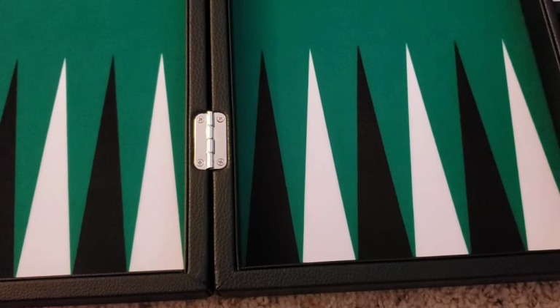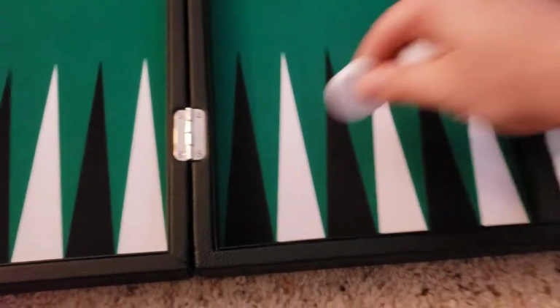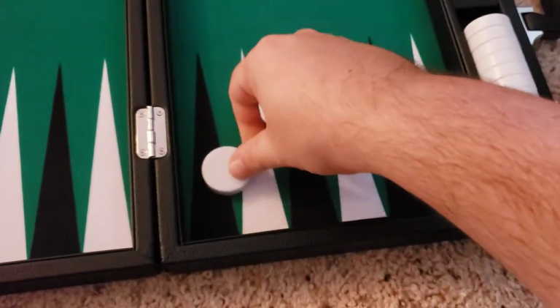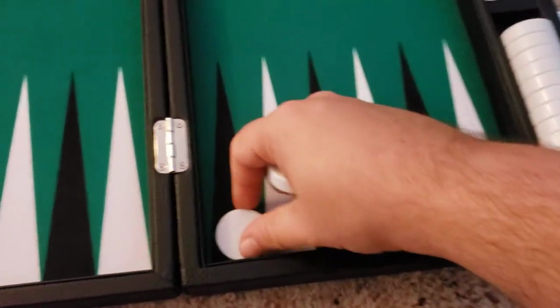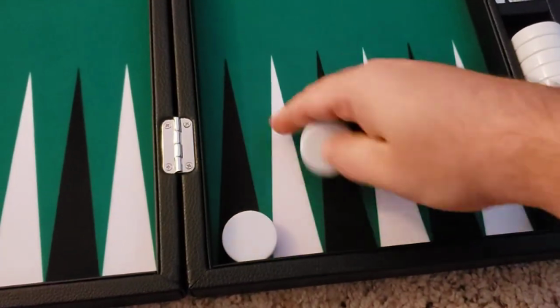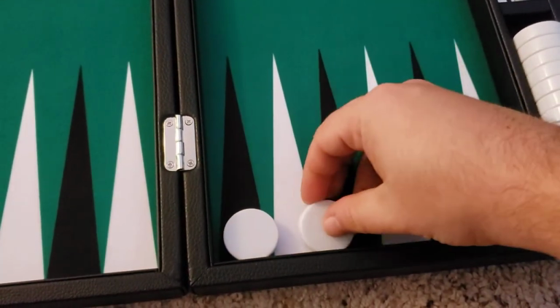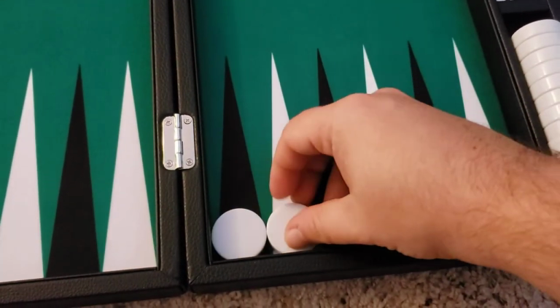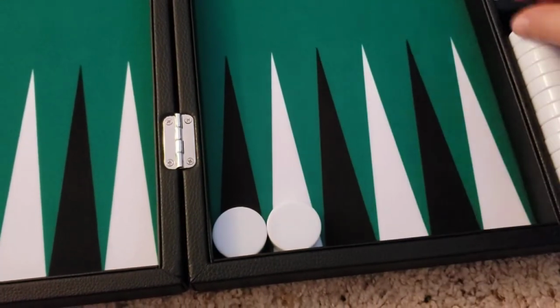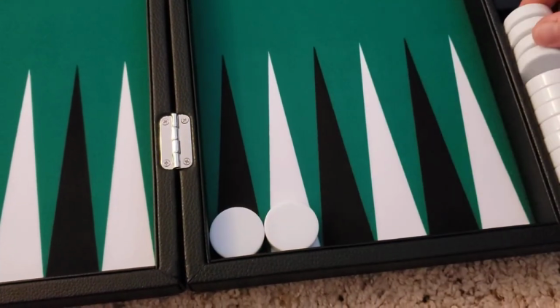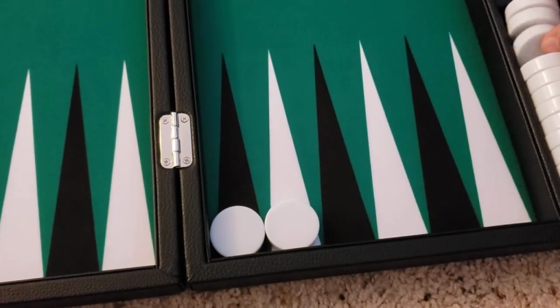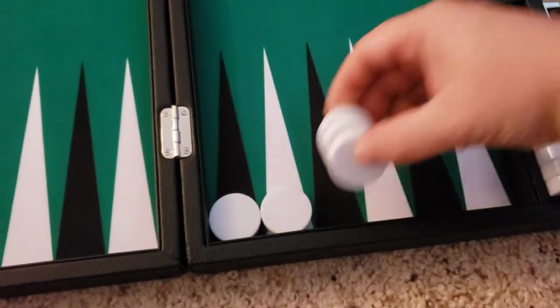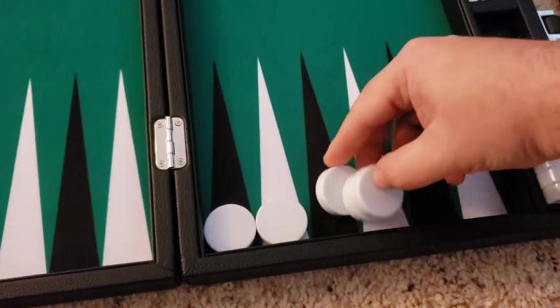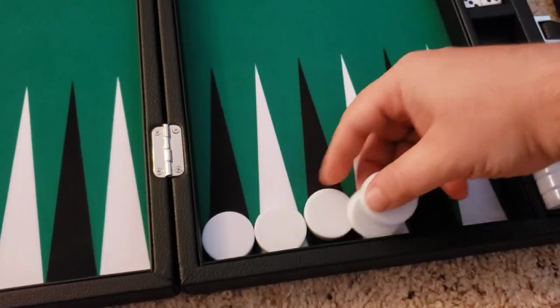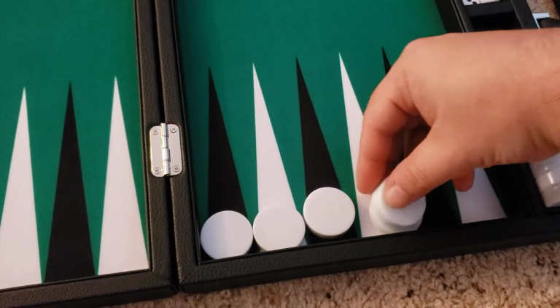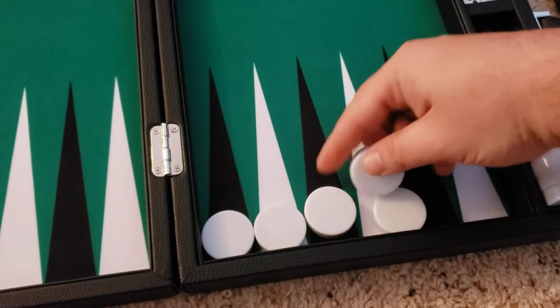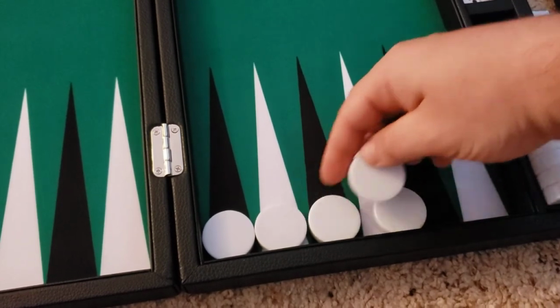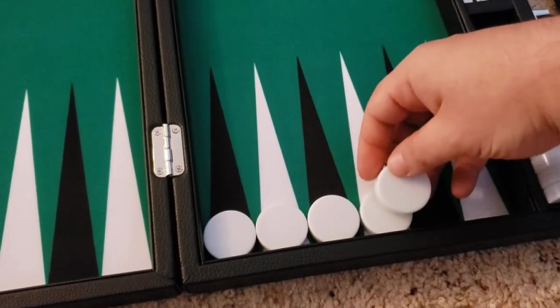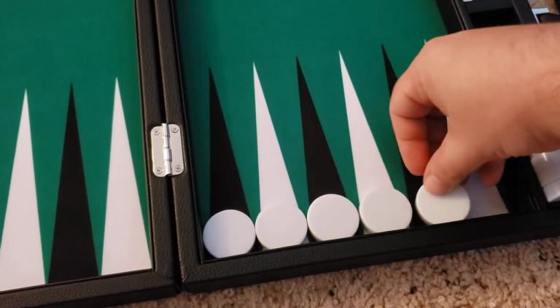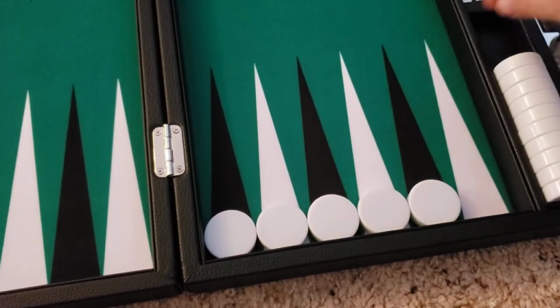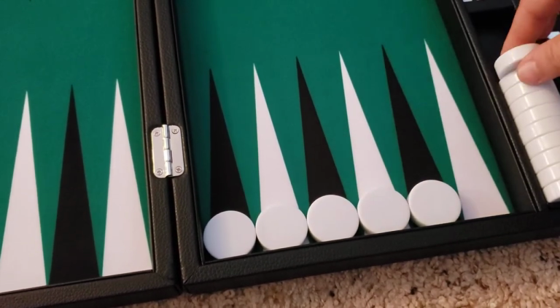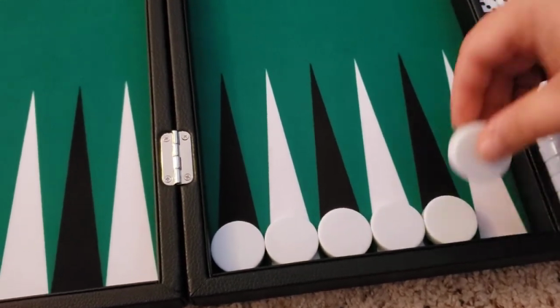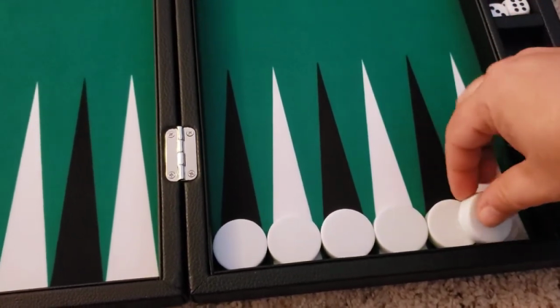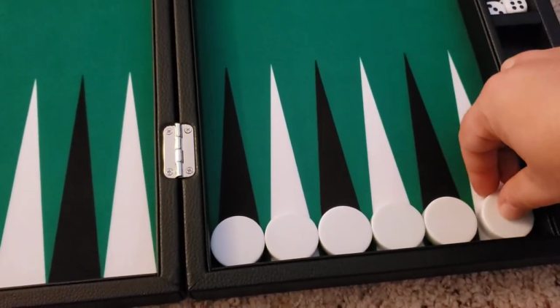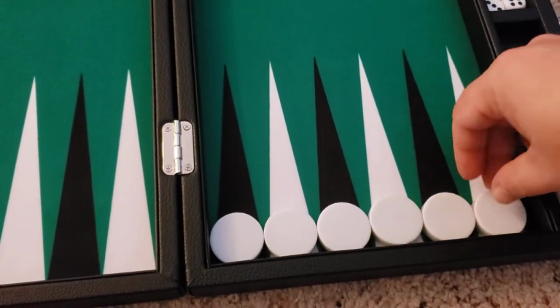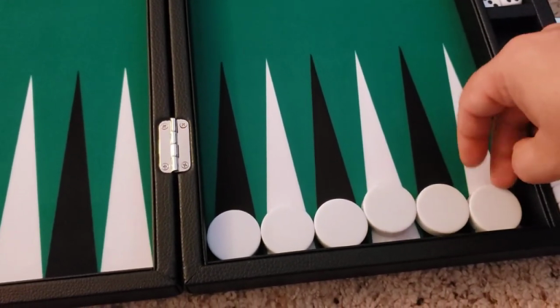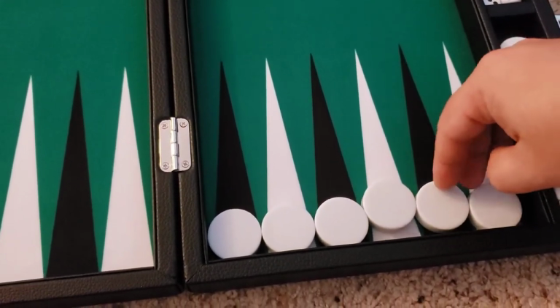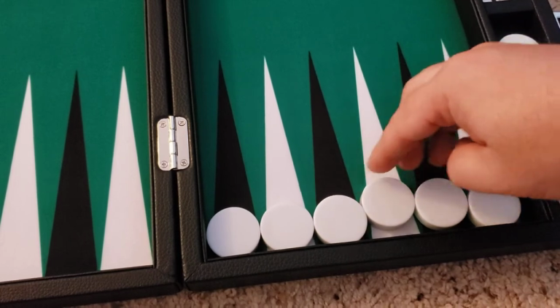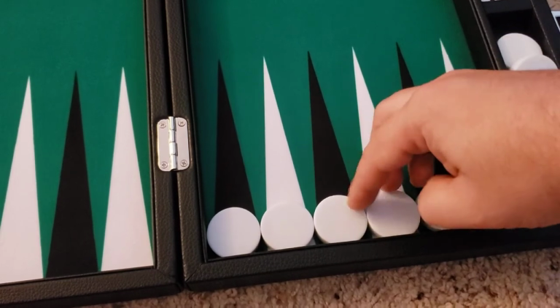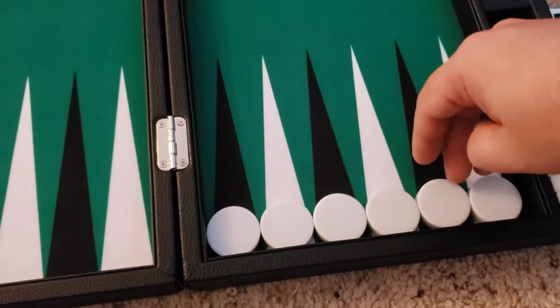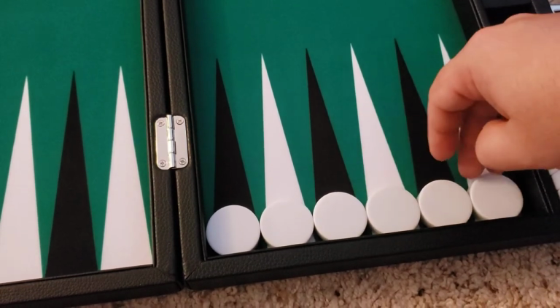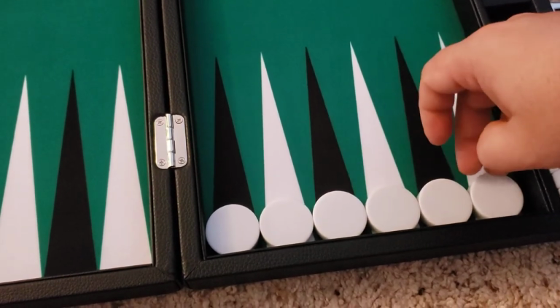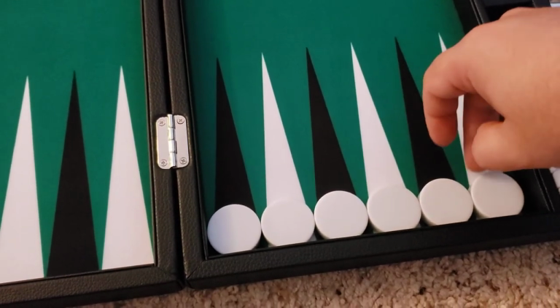Let's see how tight the checkers fit — everyone always does this. Yeah, it's pretty tight, definitely tight. They're popping out if I push them.